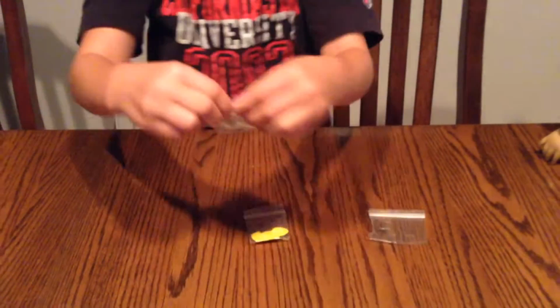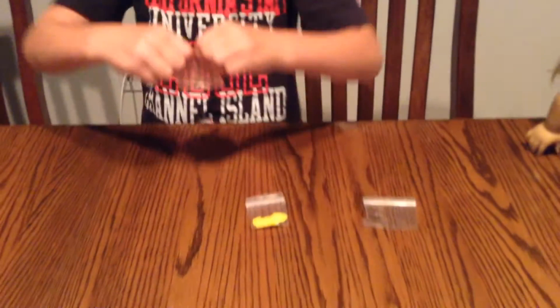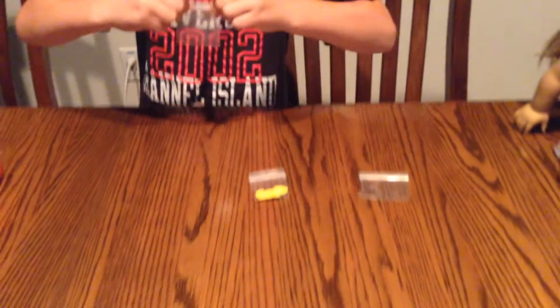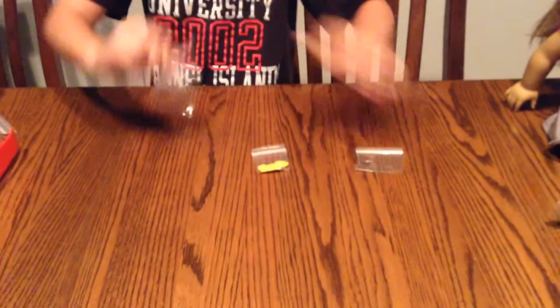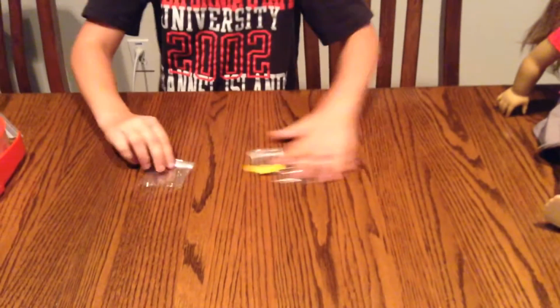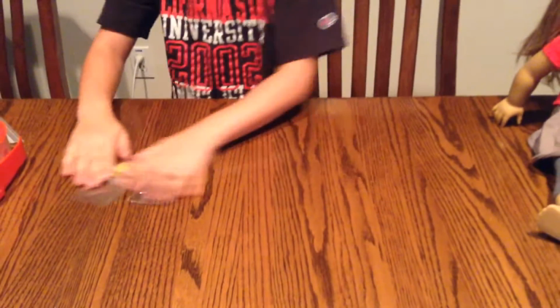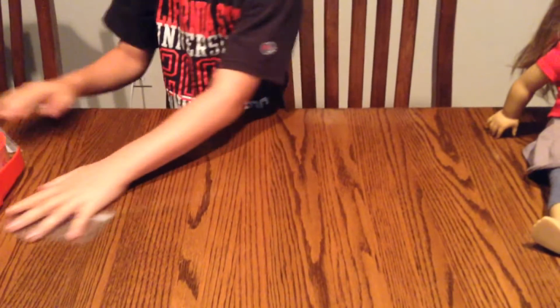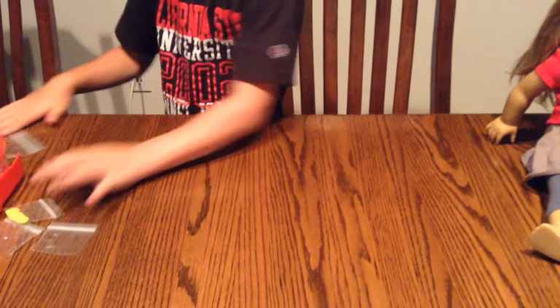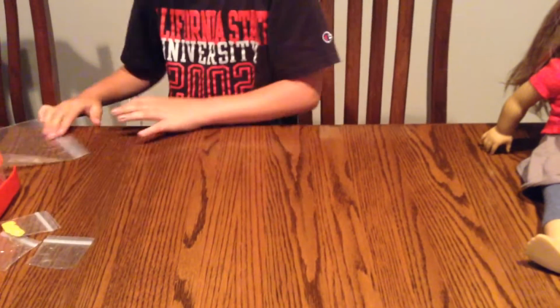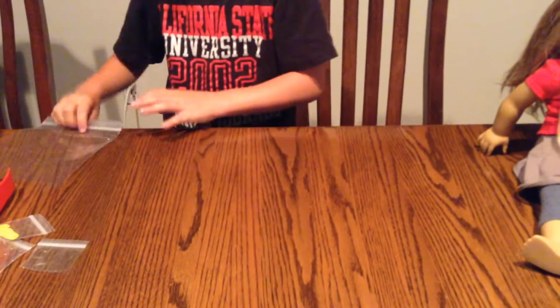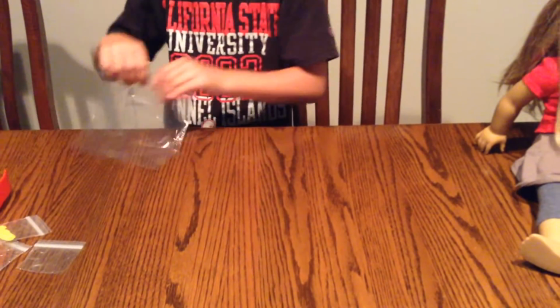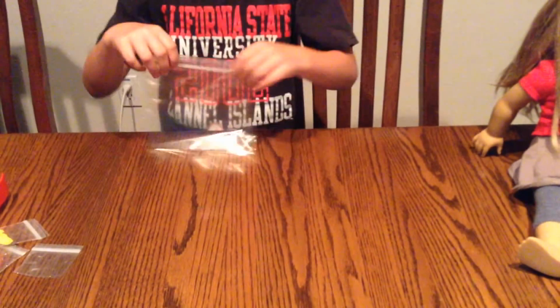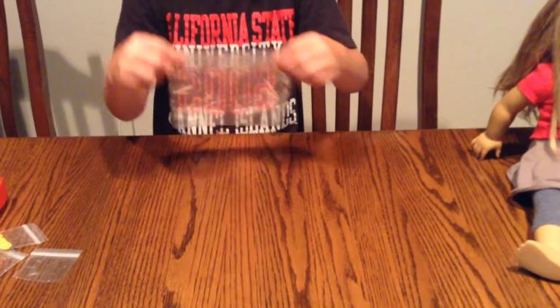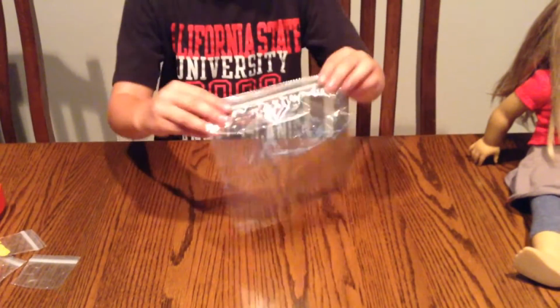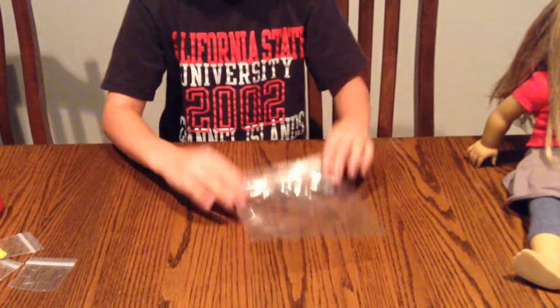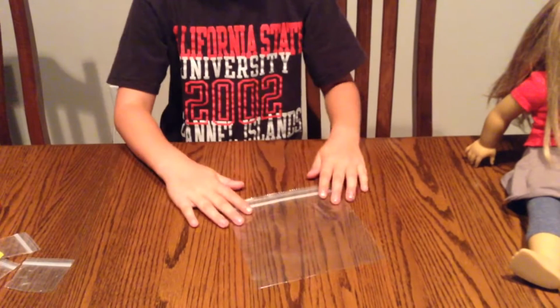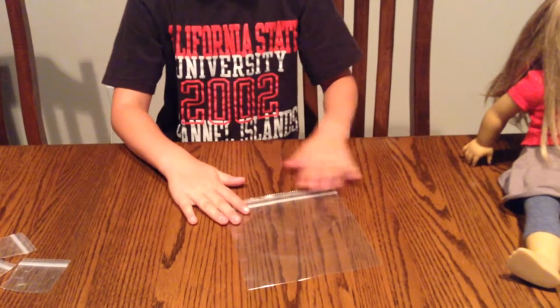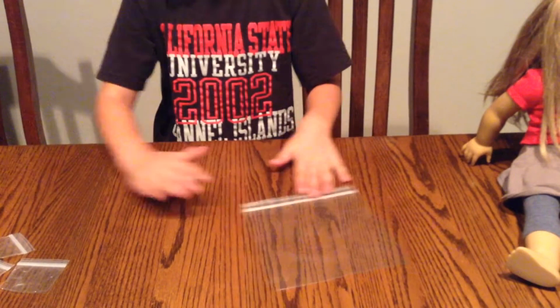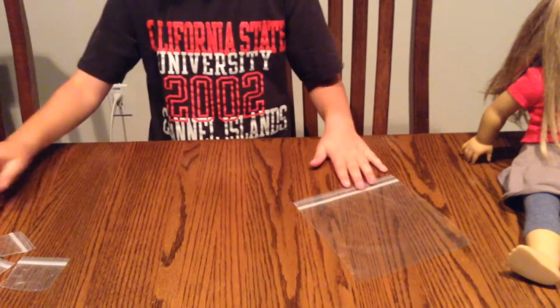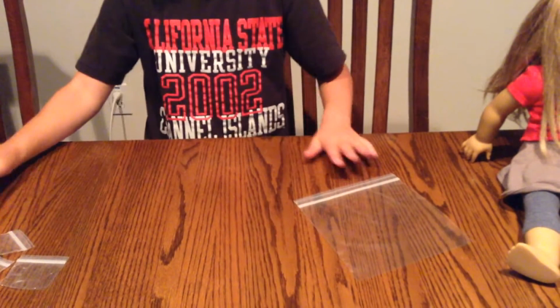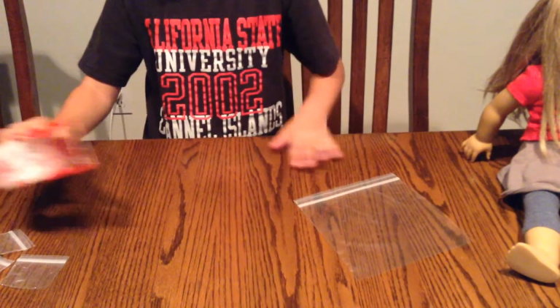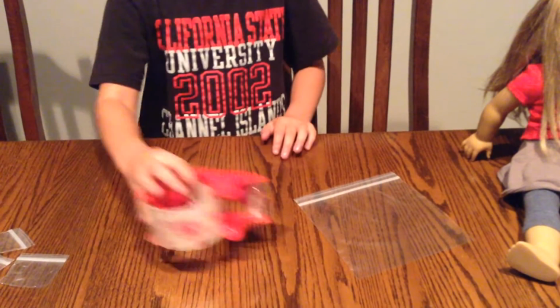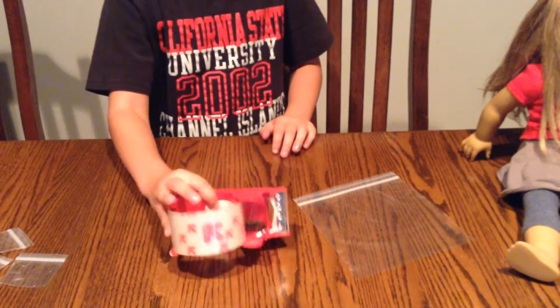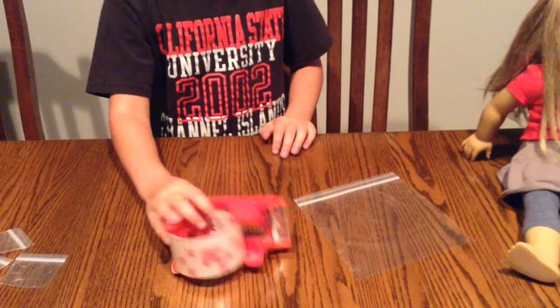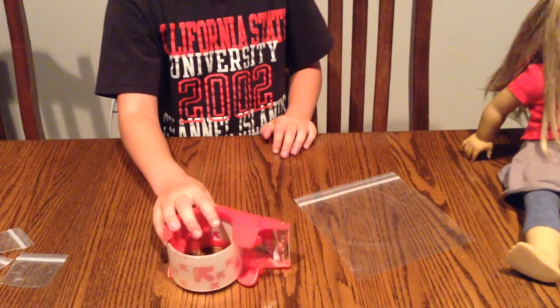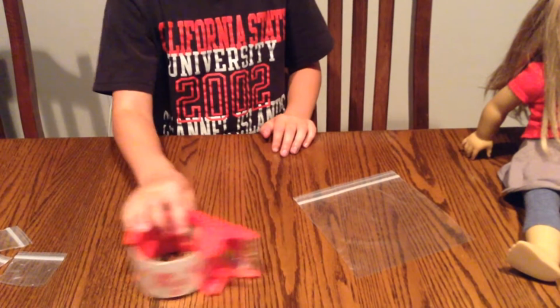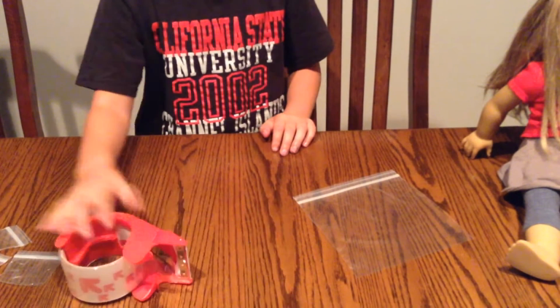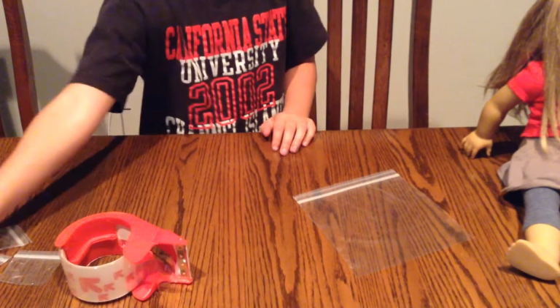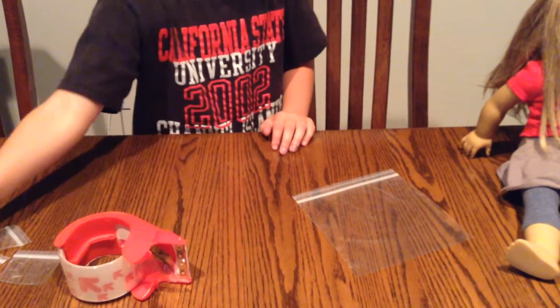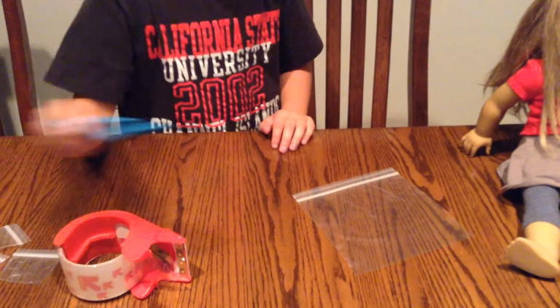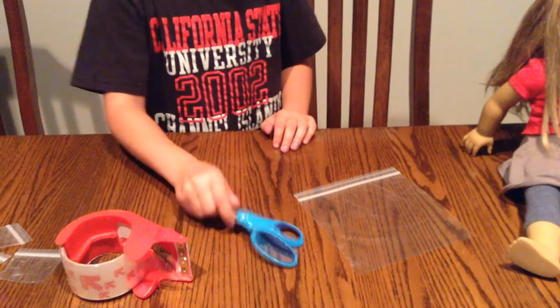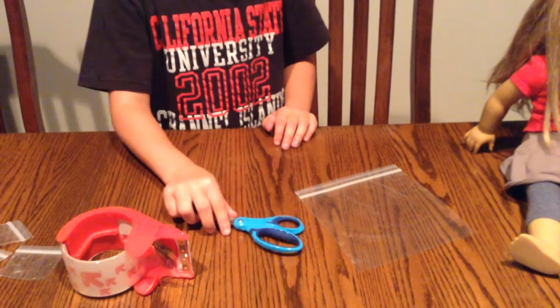Okay, so what you'll need is a plastic baggie, some clear tape, and some scissors.